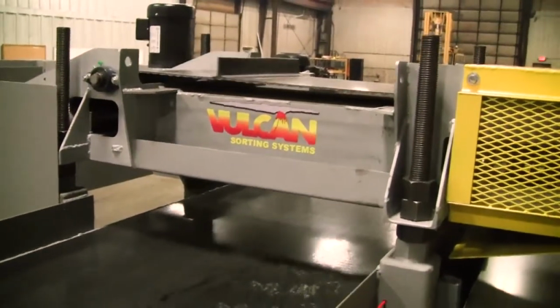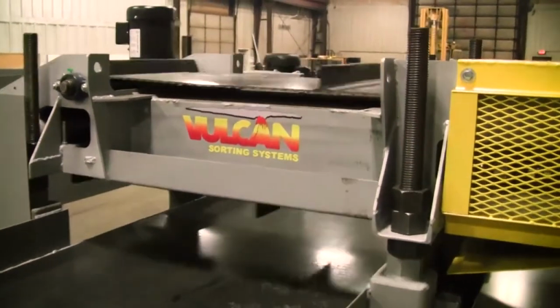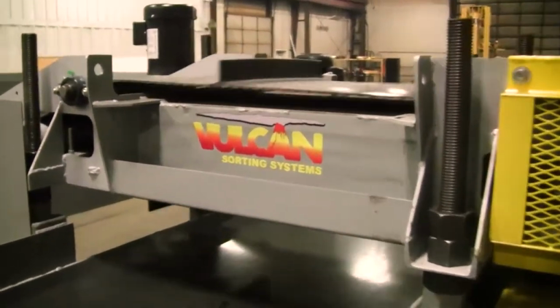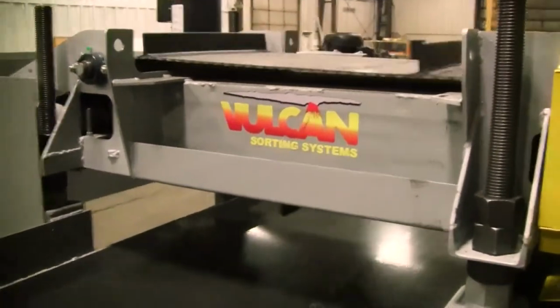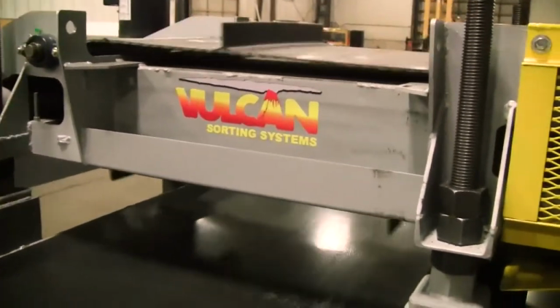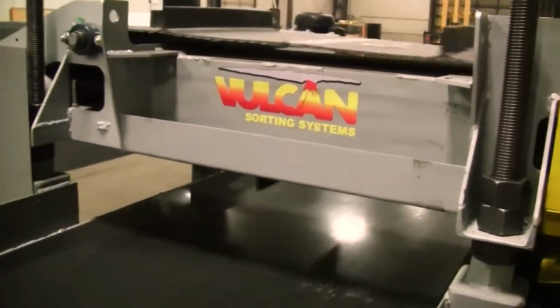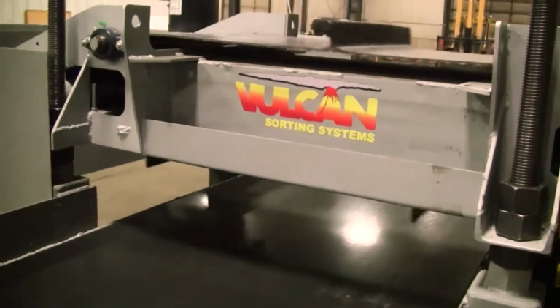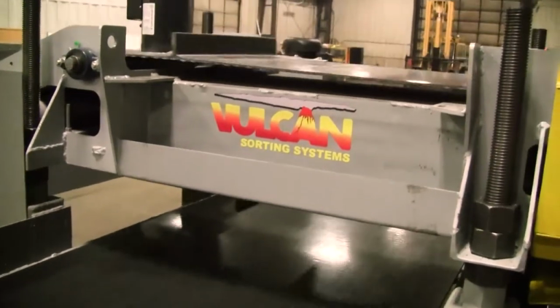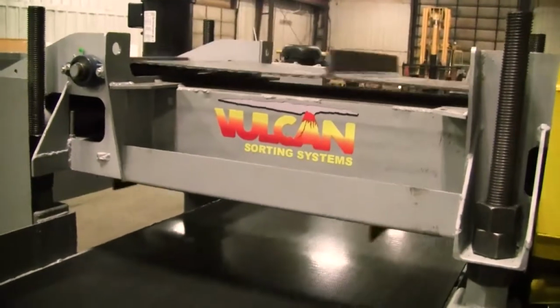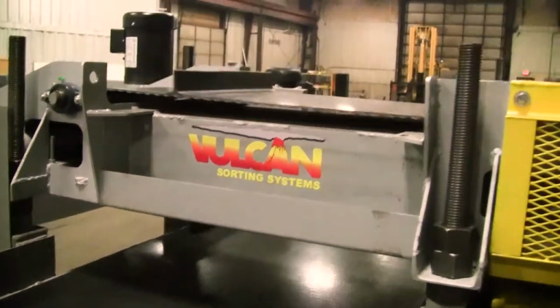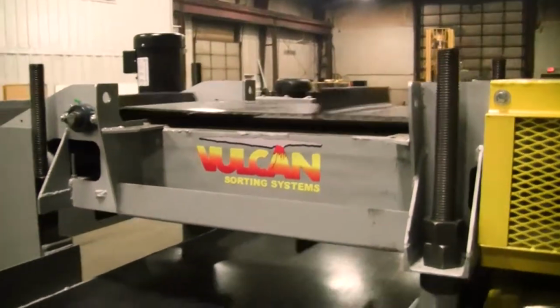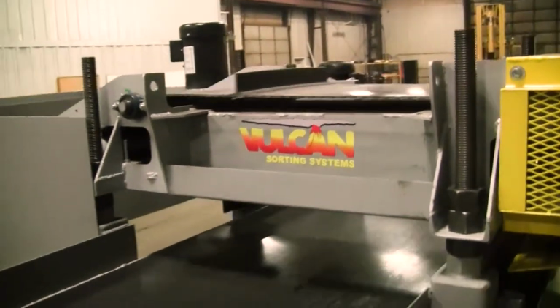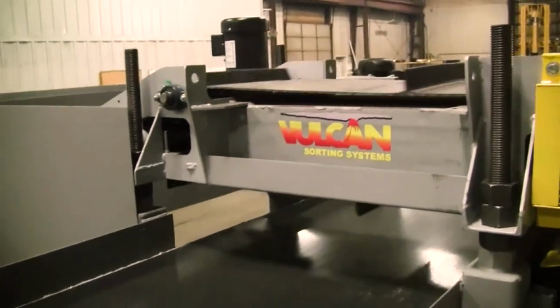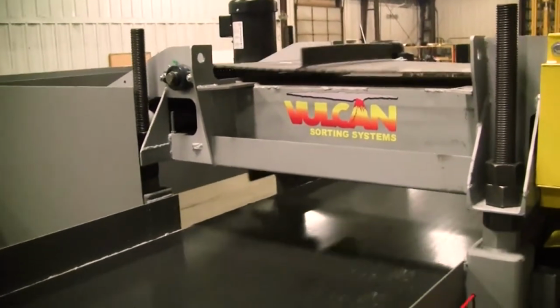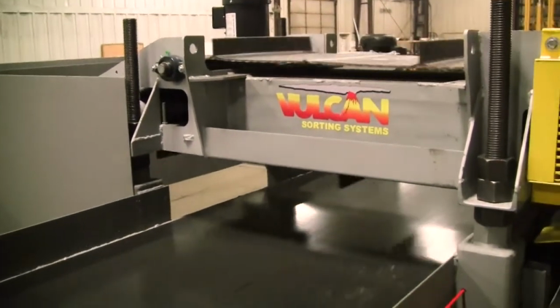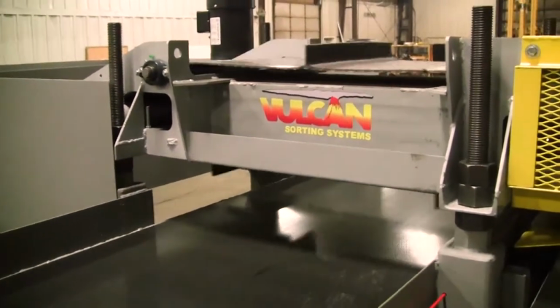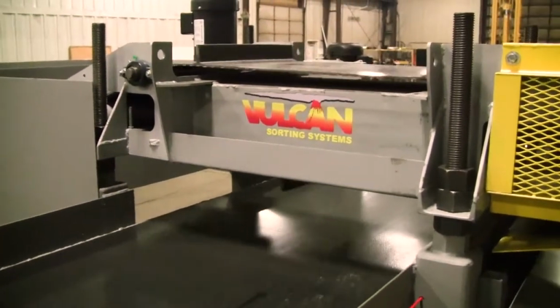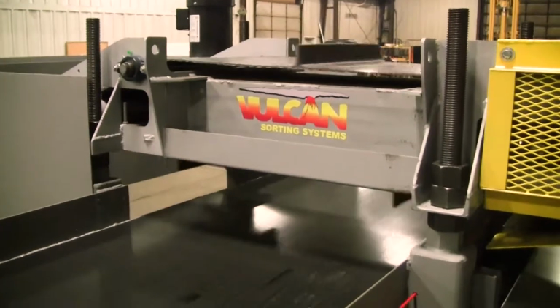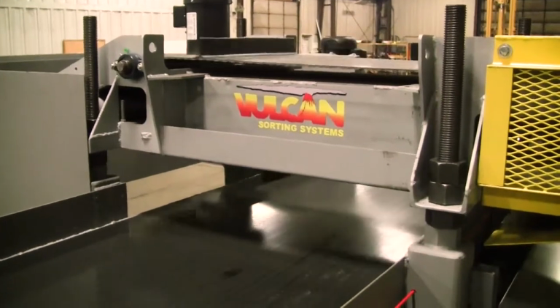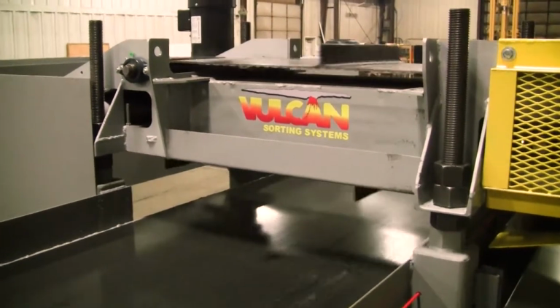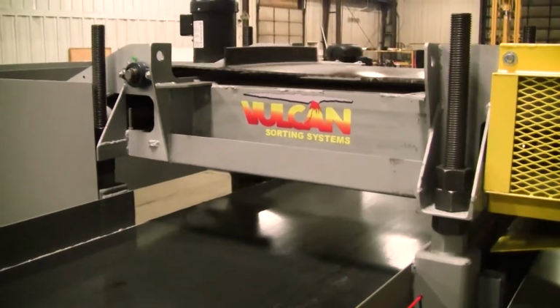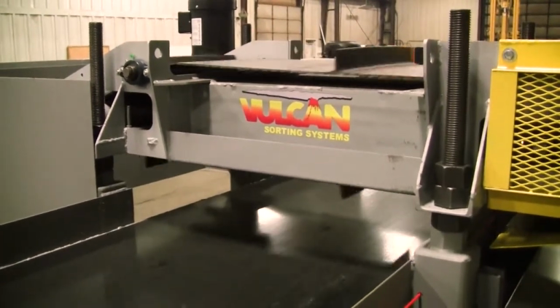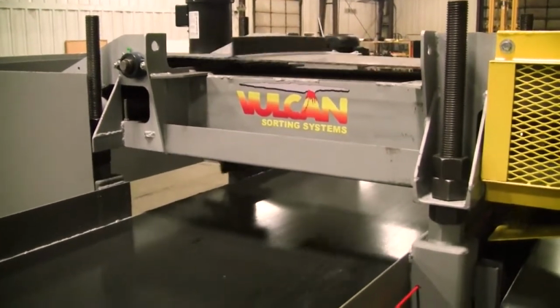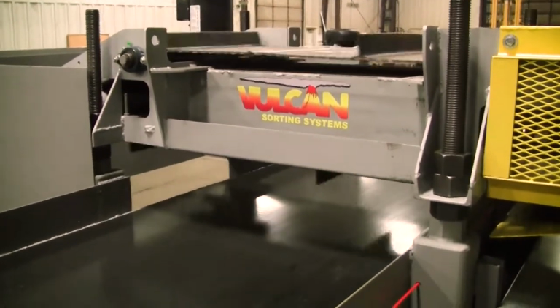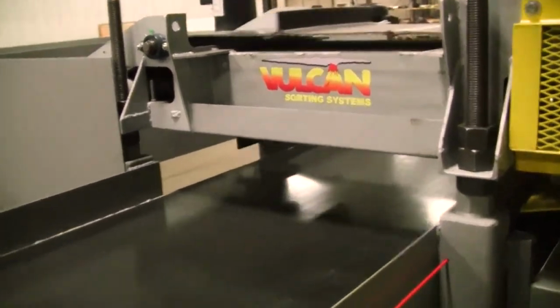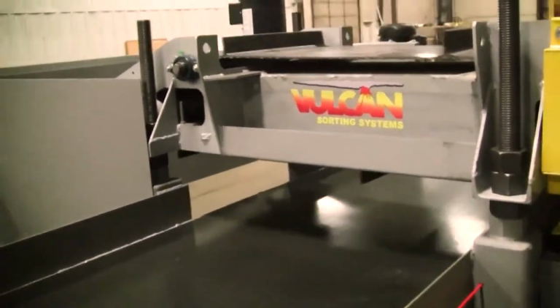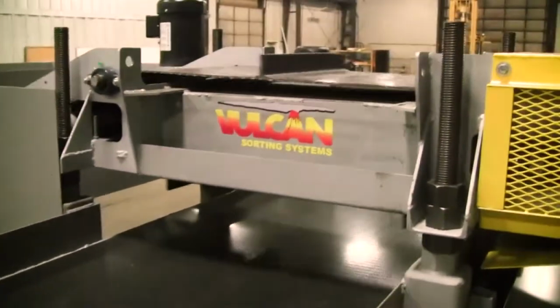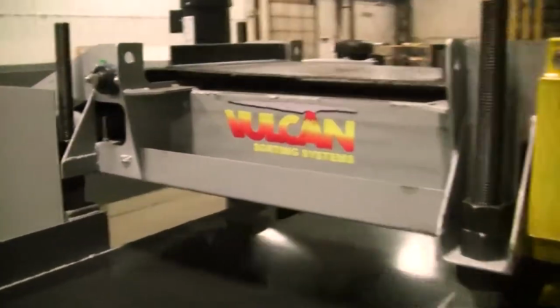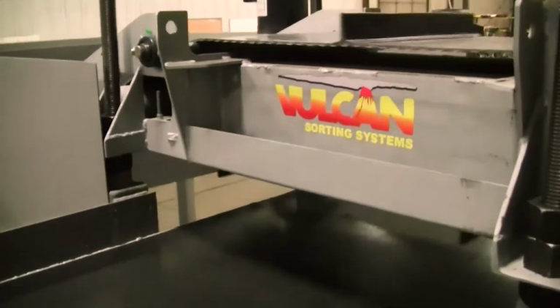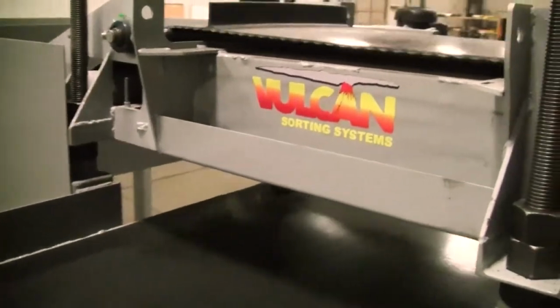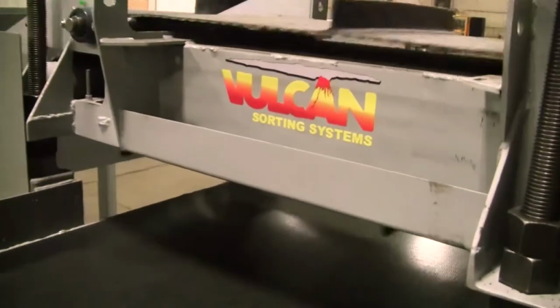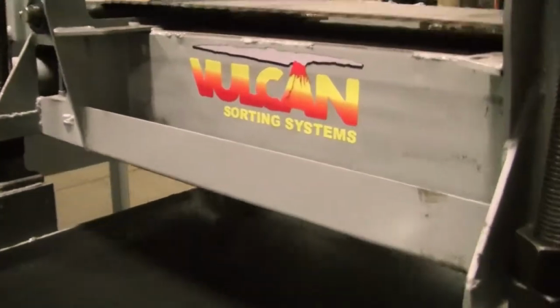Vulcan Sorting Systems CBS 30 Cross Belt Magnet, powered by a three-quarter horsepower three-phase electric motor, 155 feet per minute belt speed. We'll demonstrate here with some cast aluminum as well as some brass.